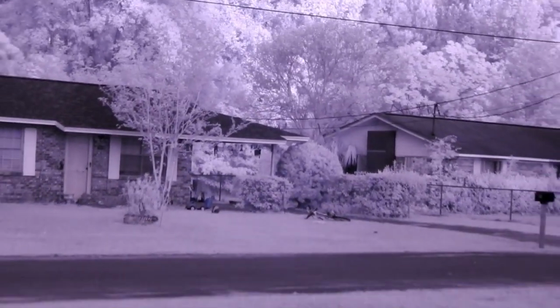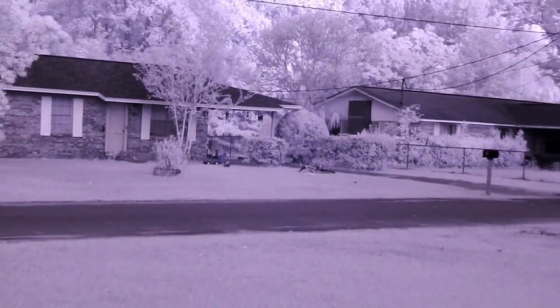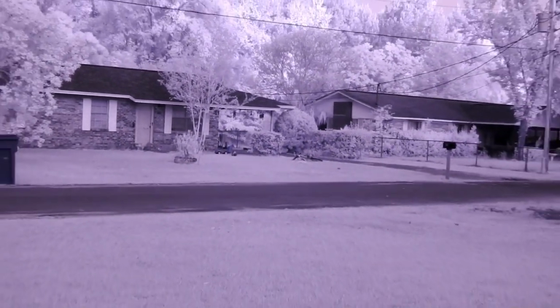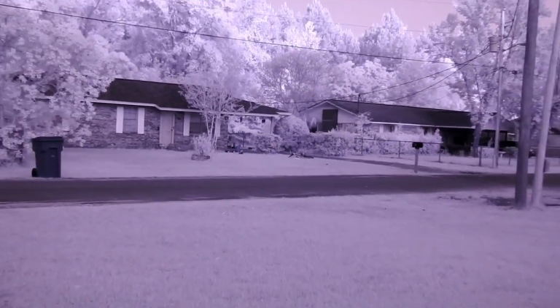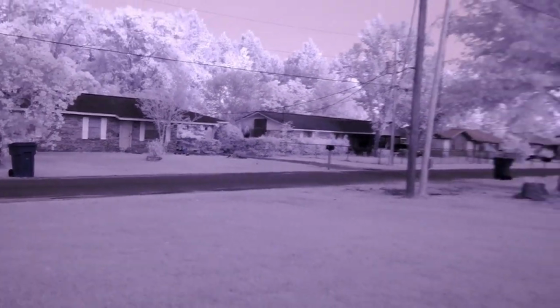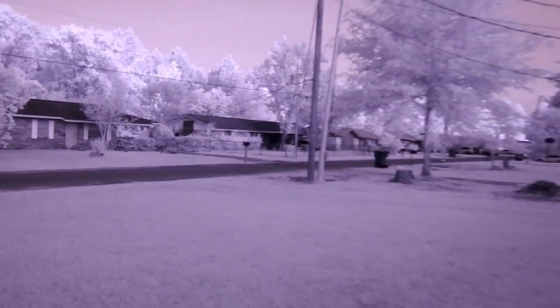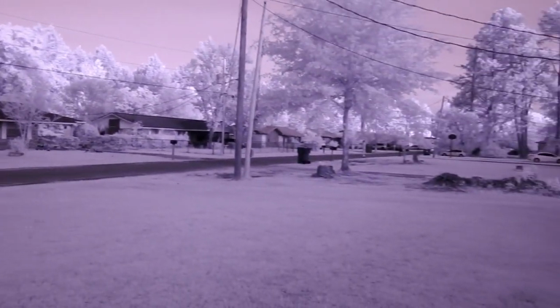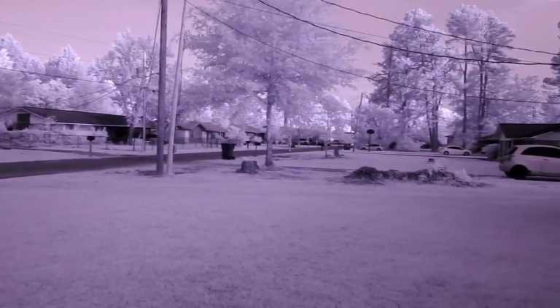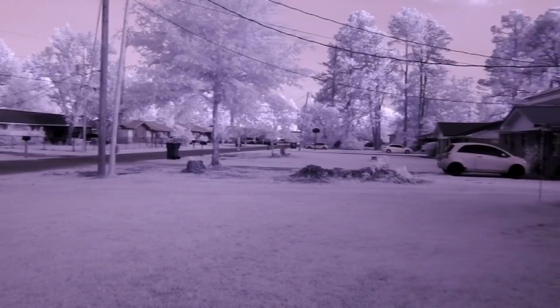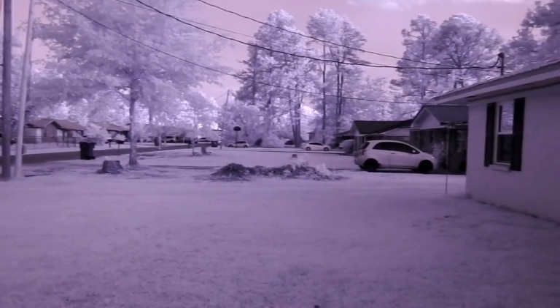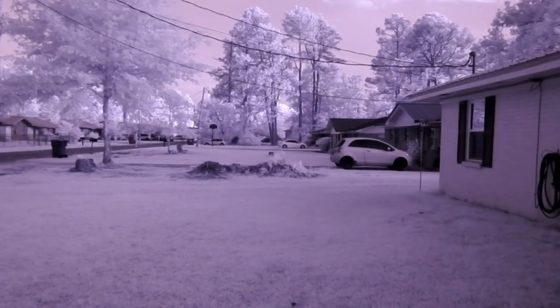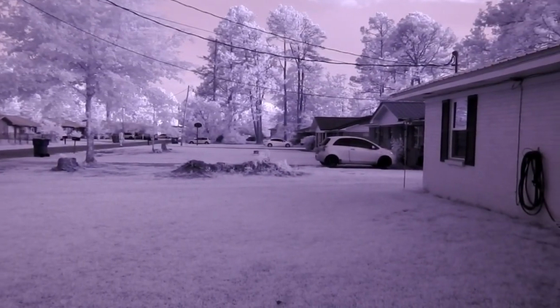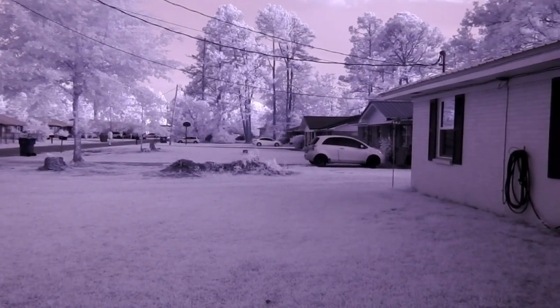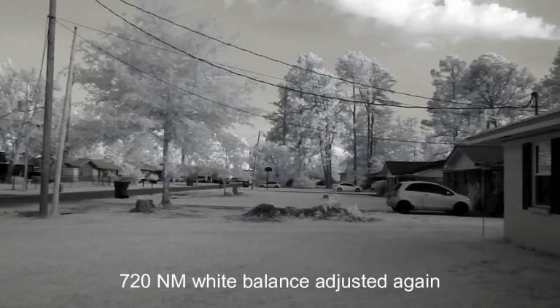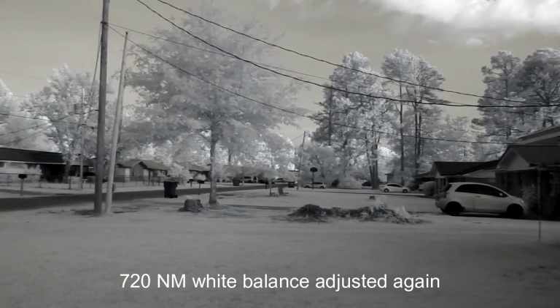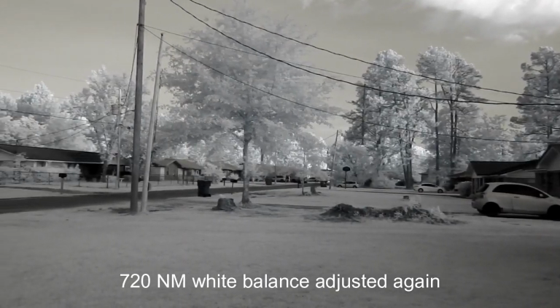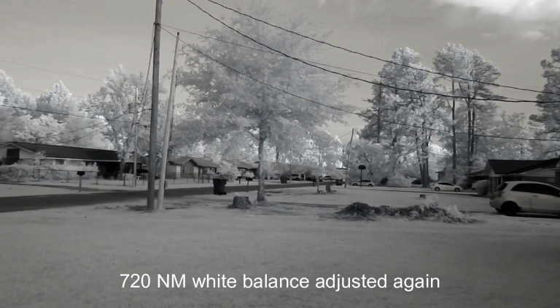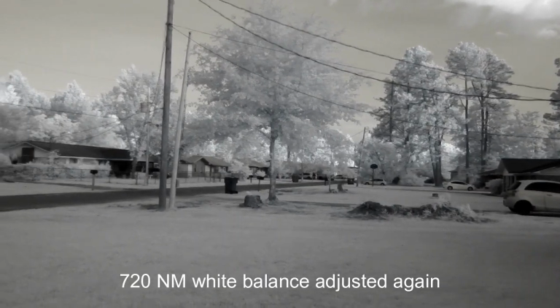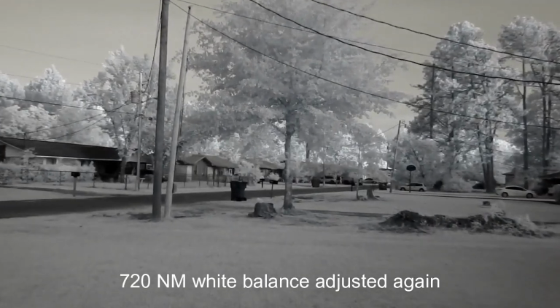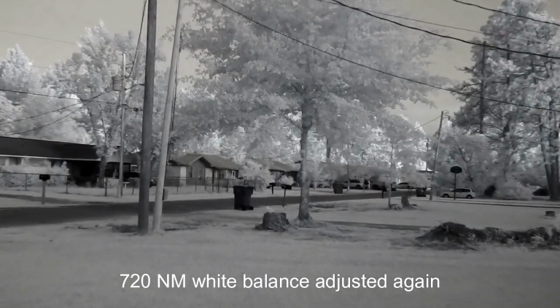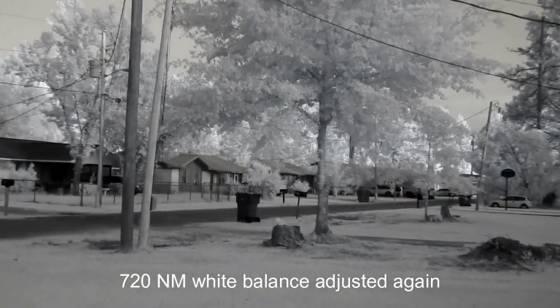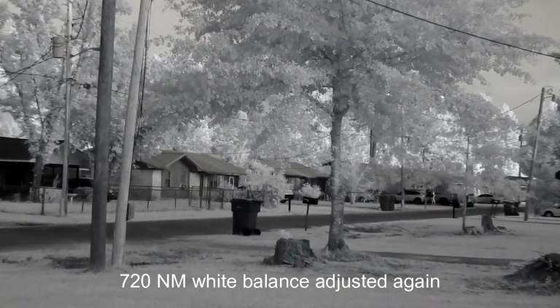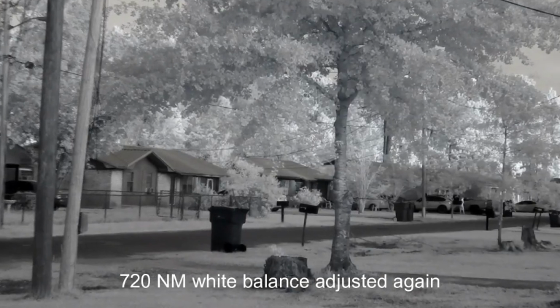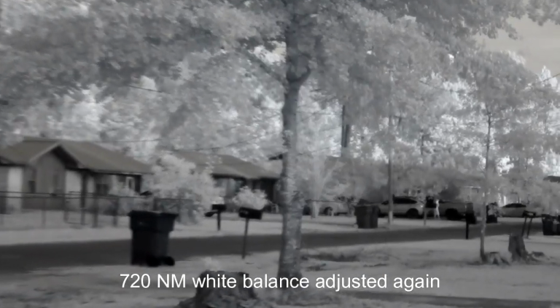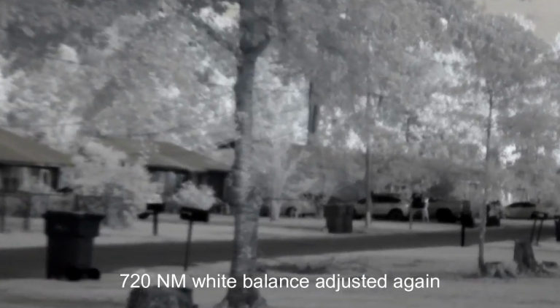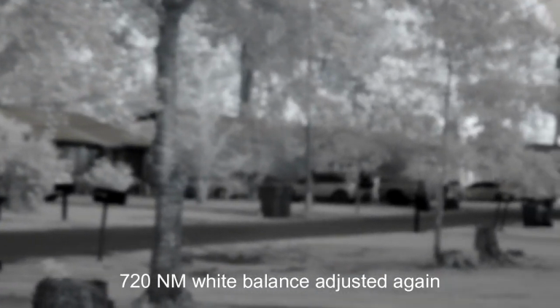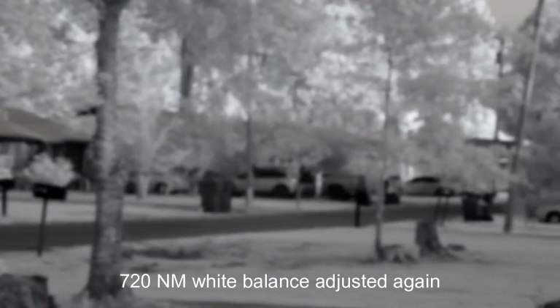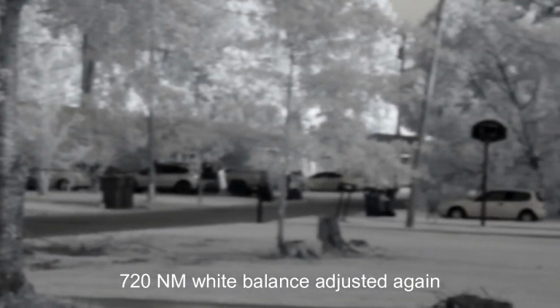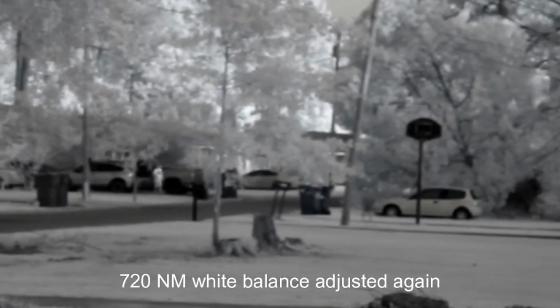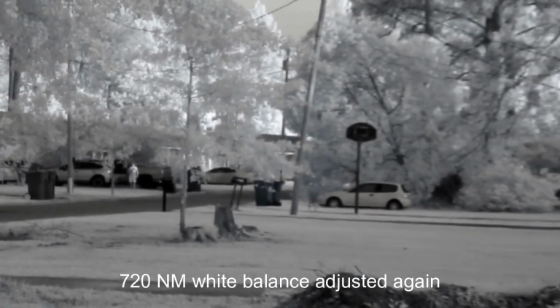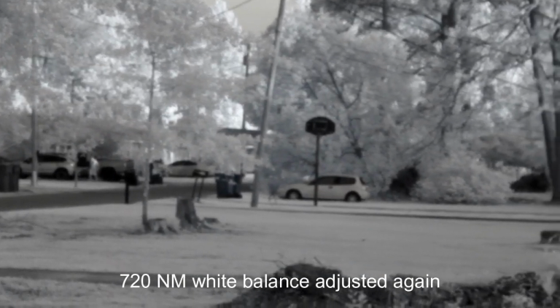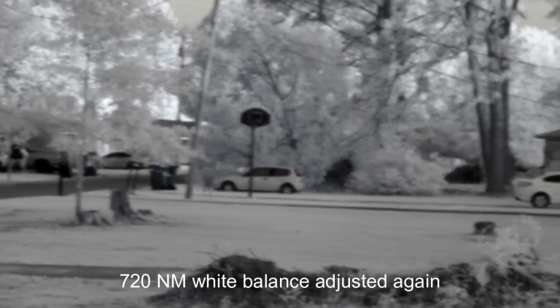I'm going to stop this and redo the white balance with the filter on and see if there is a difference. This is when I redid the white balance with this filter on — doesn't look a whole lot different.